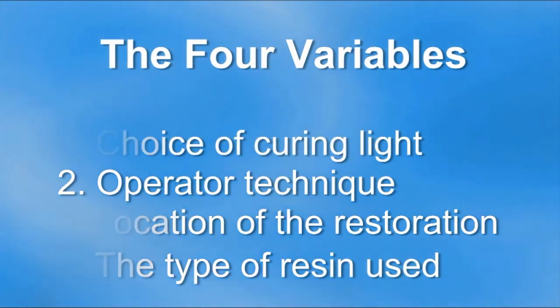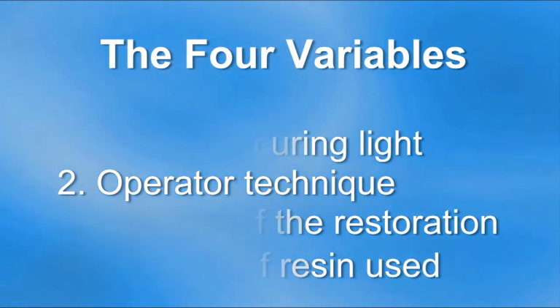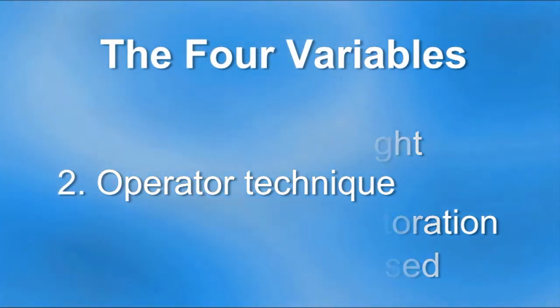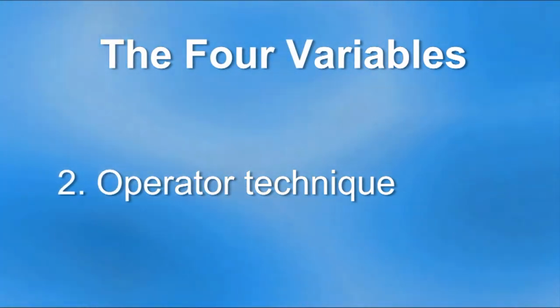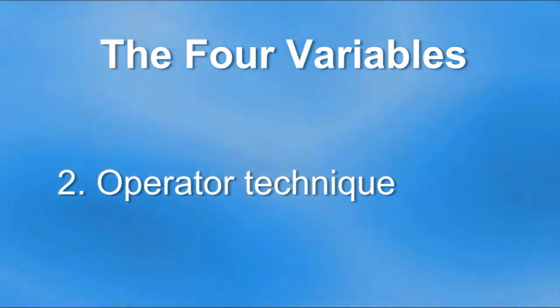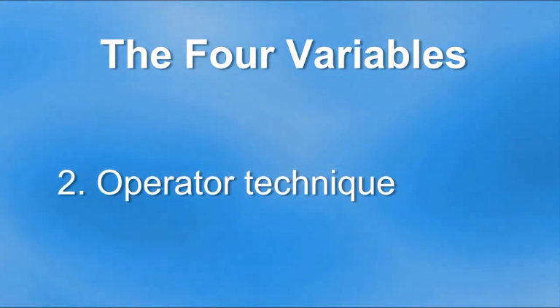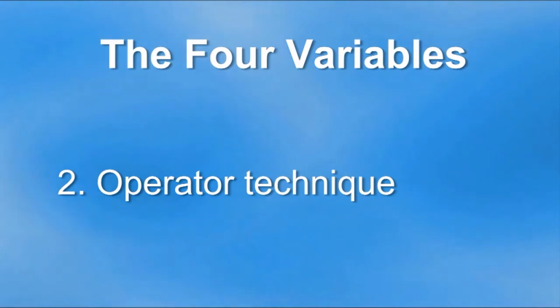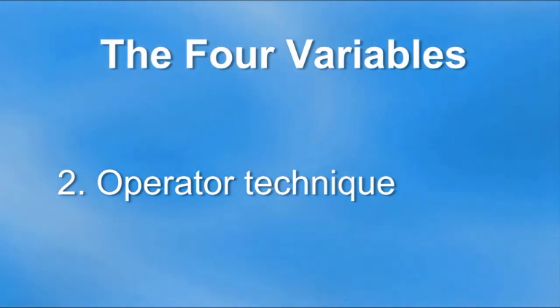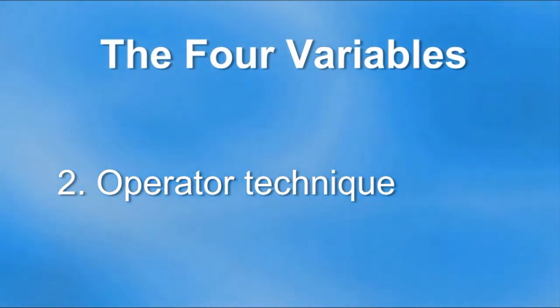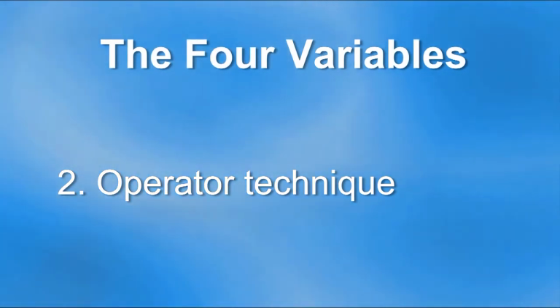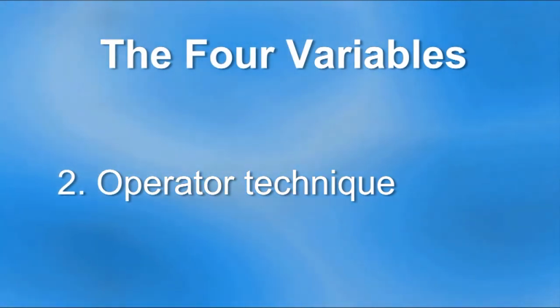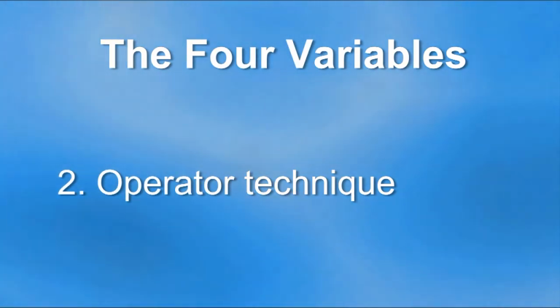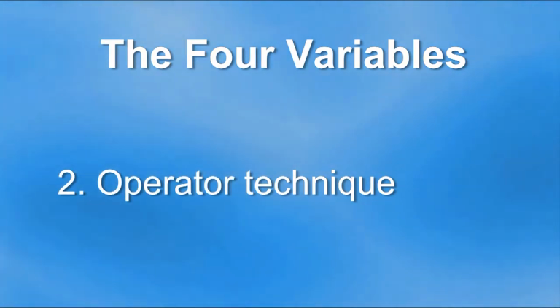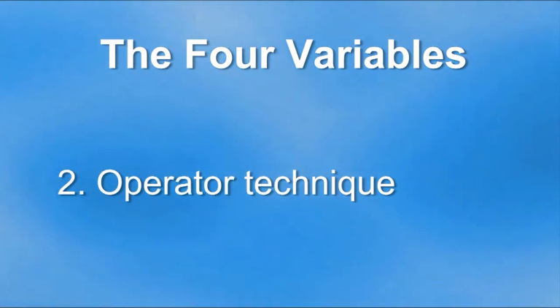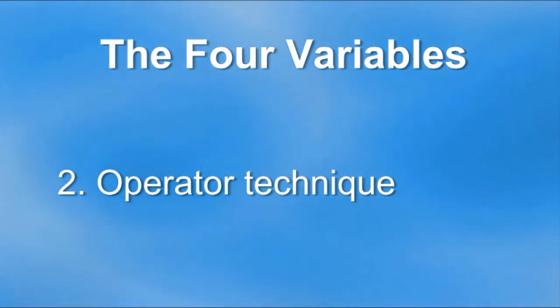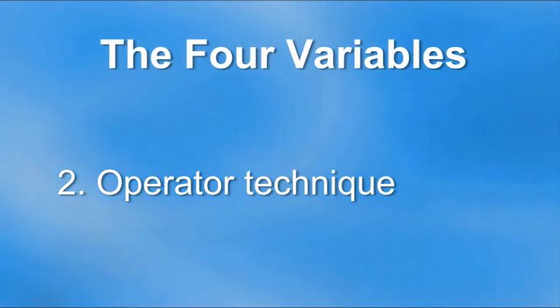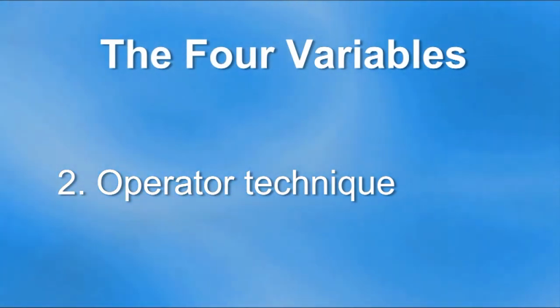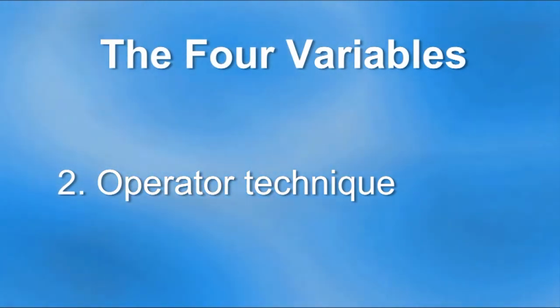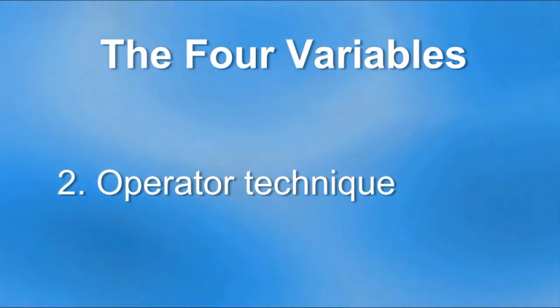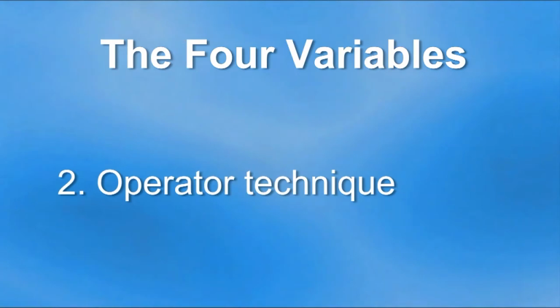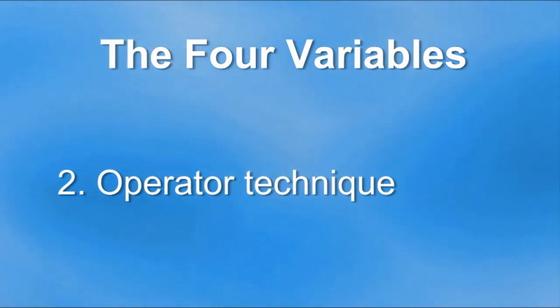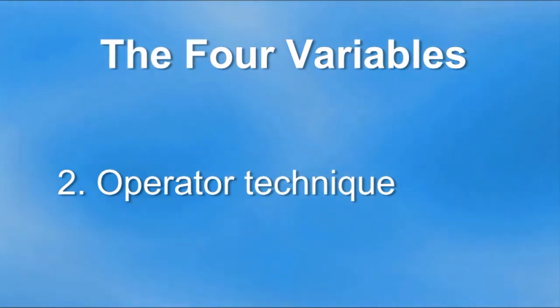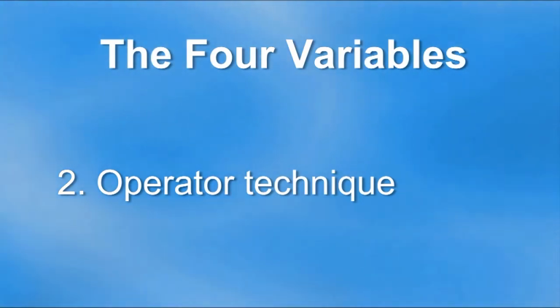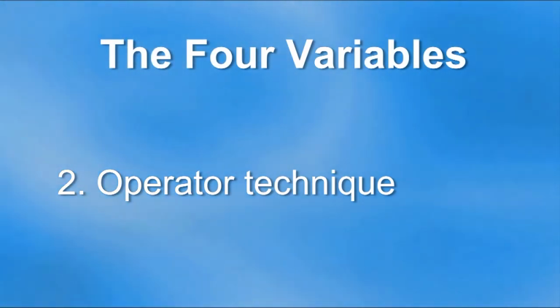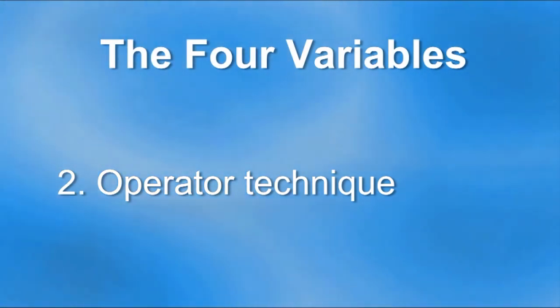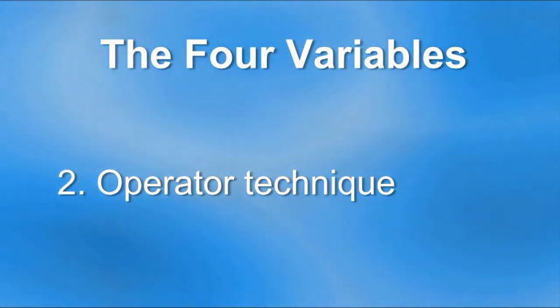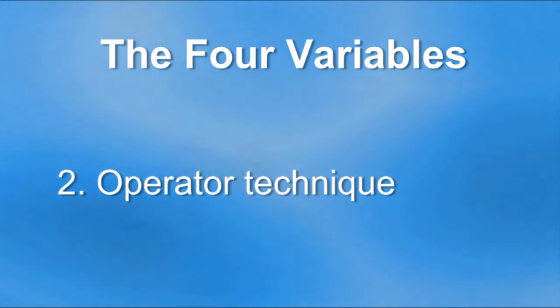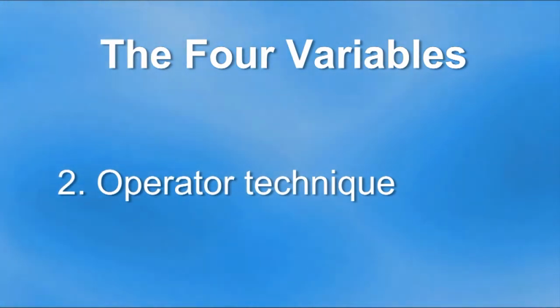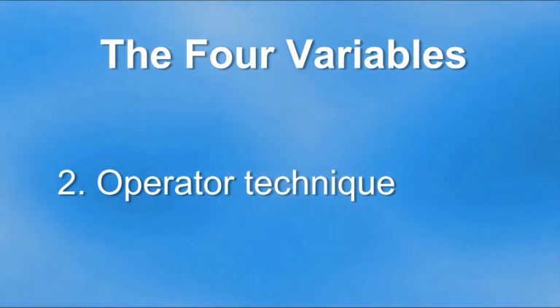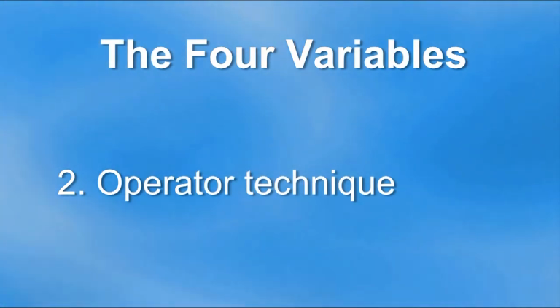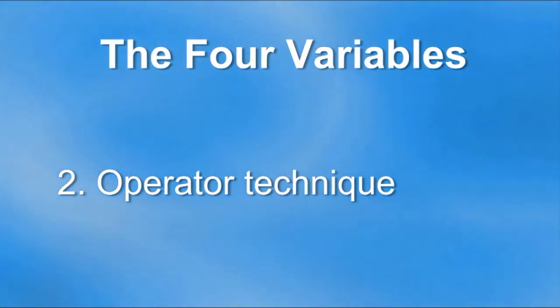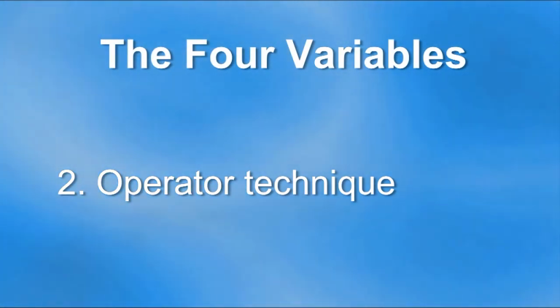This video will focus on the operator technique and the effect it can have on the amount of energy delivered. The next clip will show what happens when curing a resin in a typical dental office.